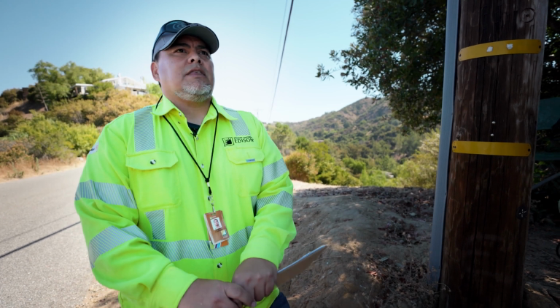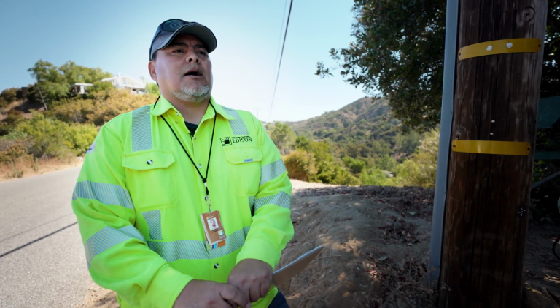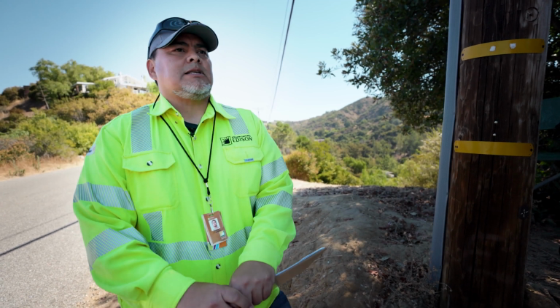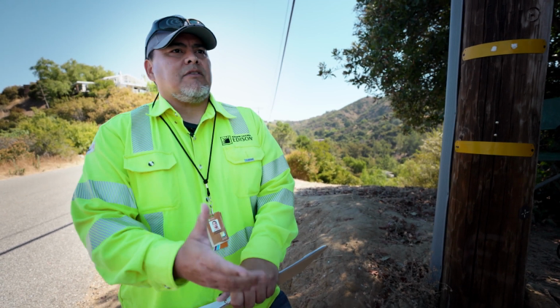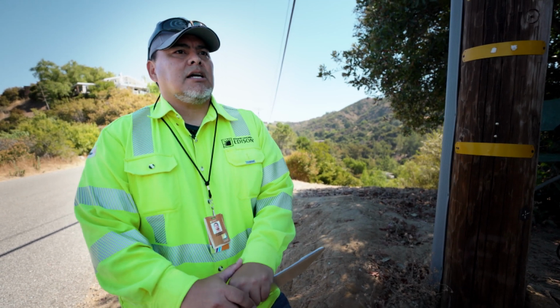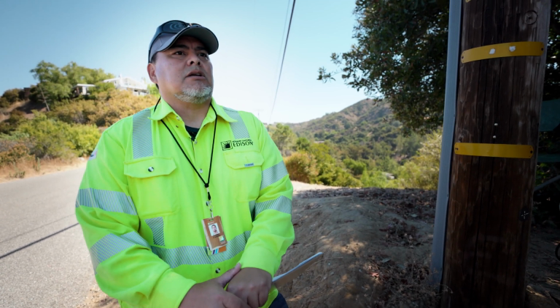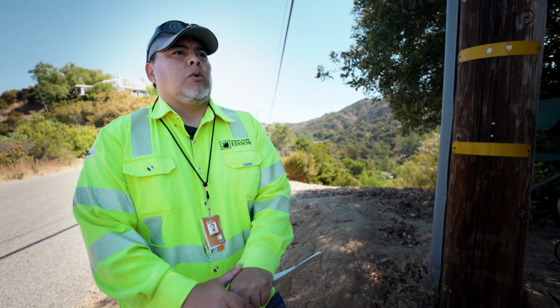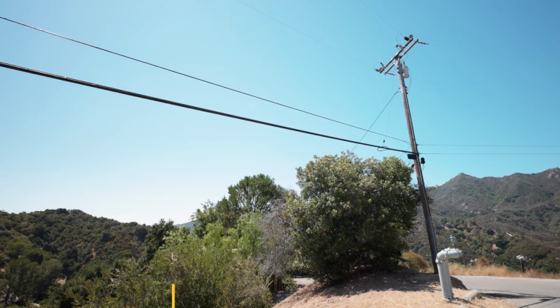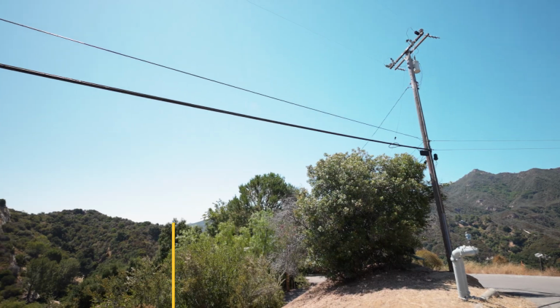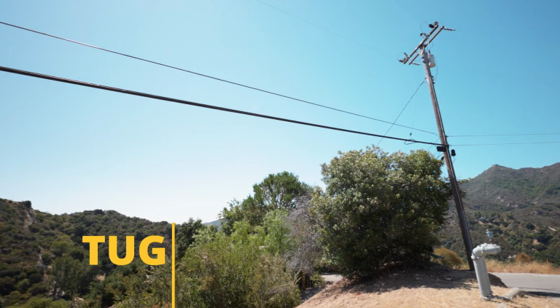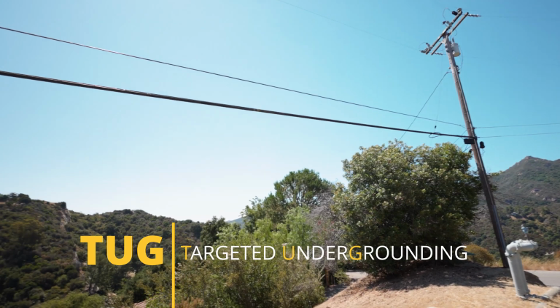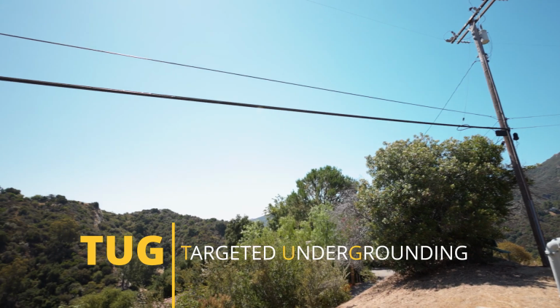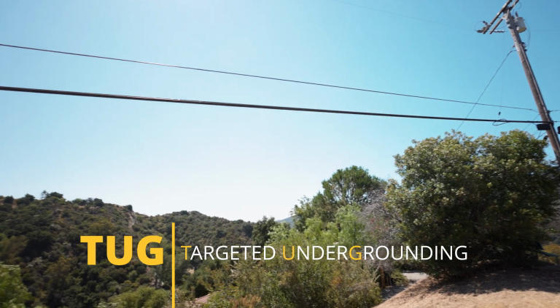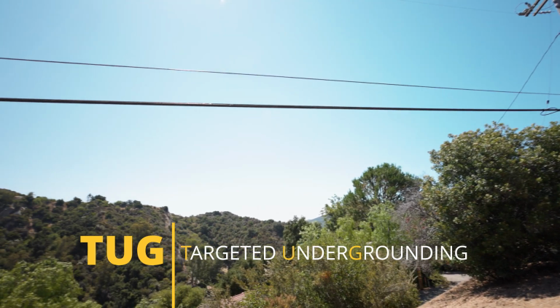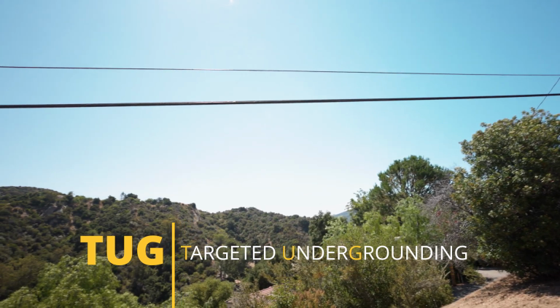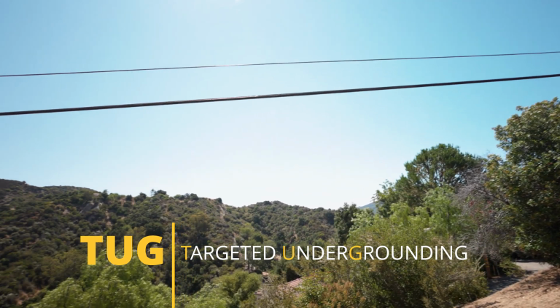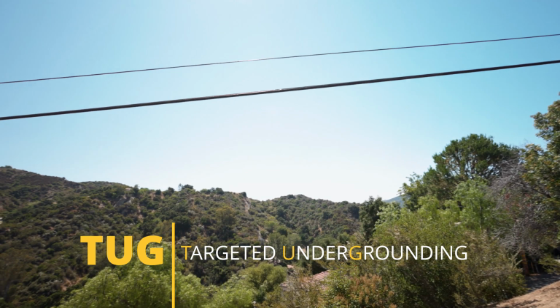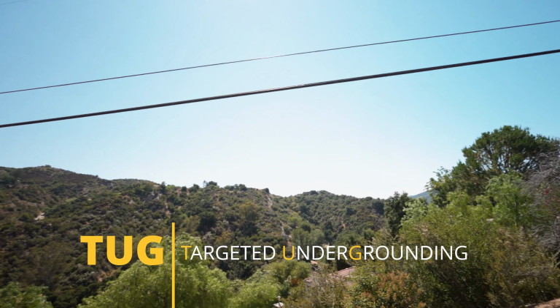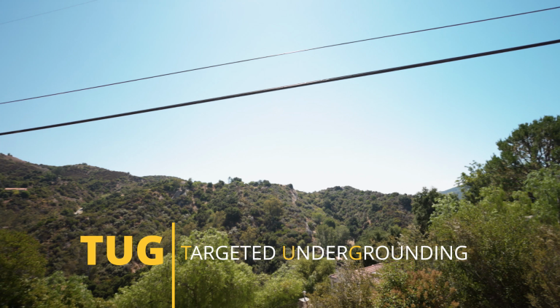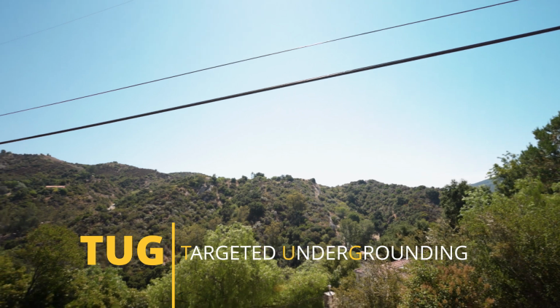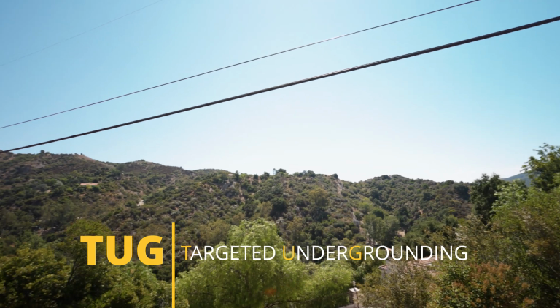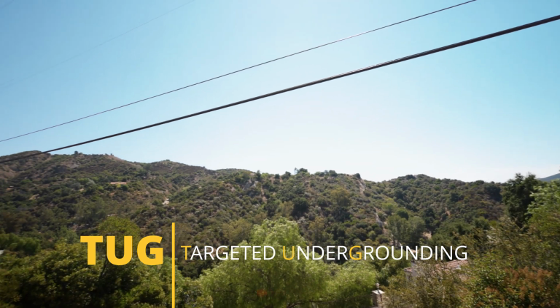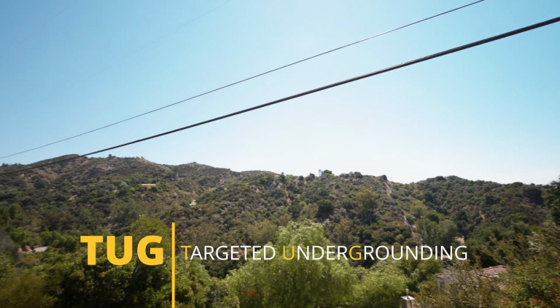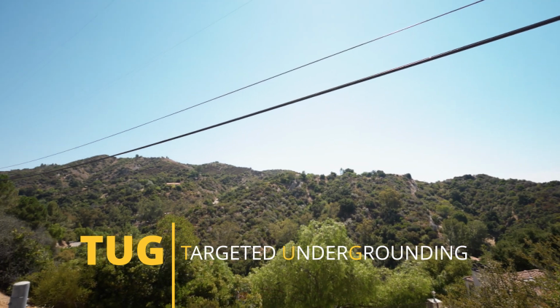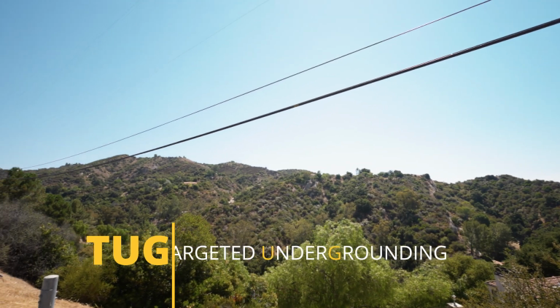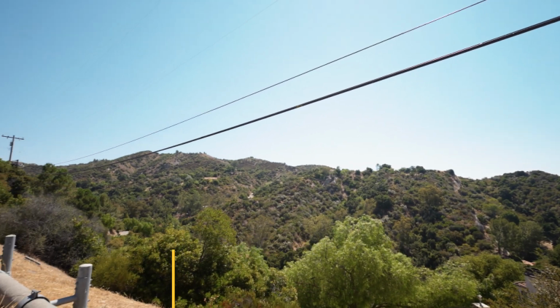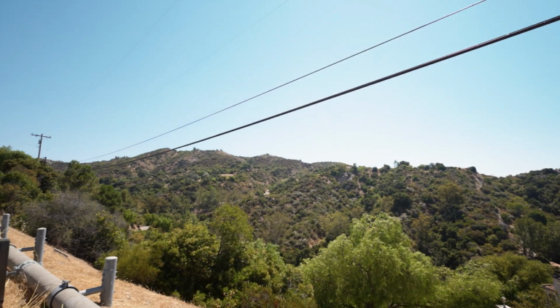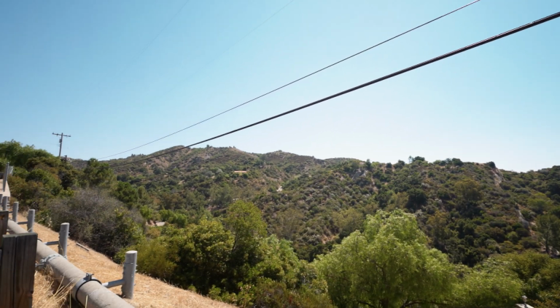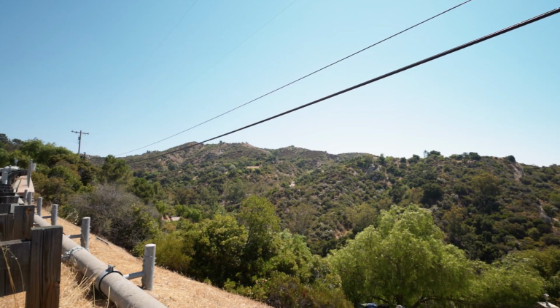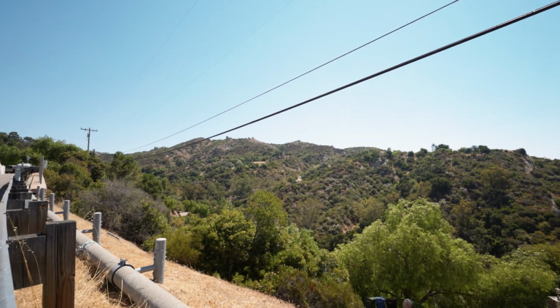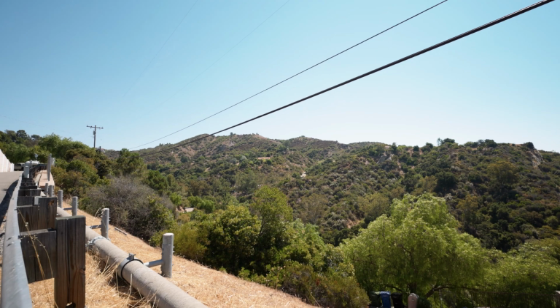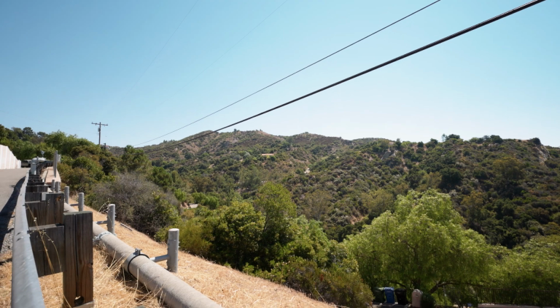One of the programs that we have is the TUG initiative, which is where we're looking at areas where we can actually take overhead facilities — high voltage — and find new paths by putting that high voltage equipment and conductor underground.